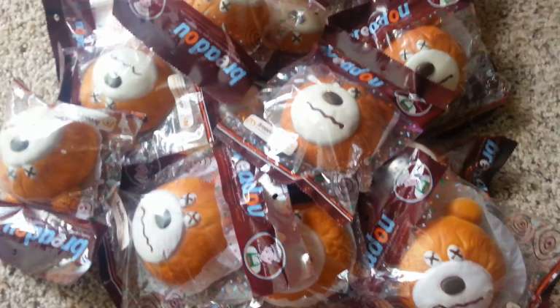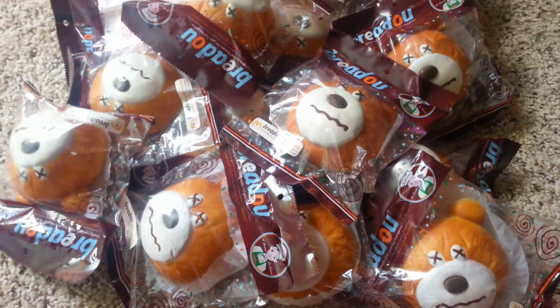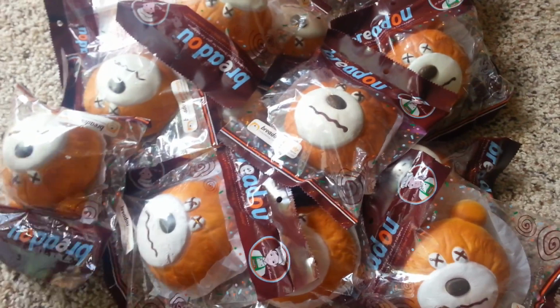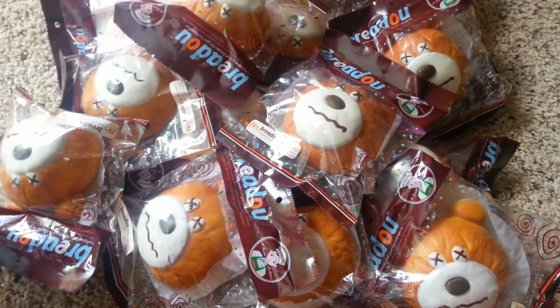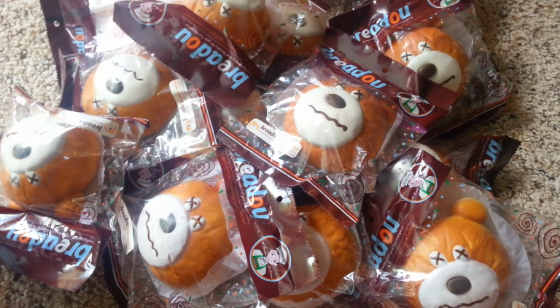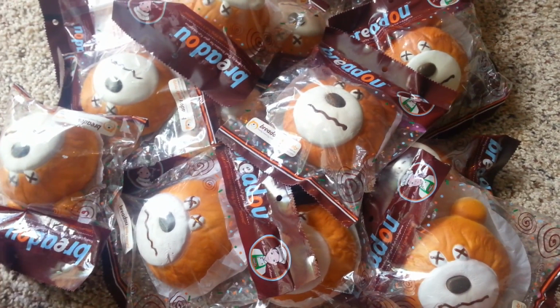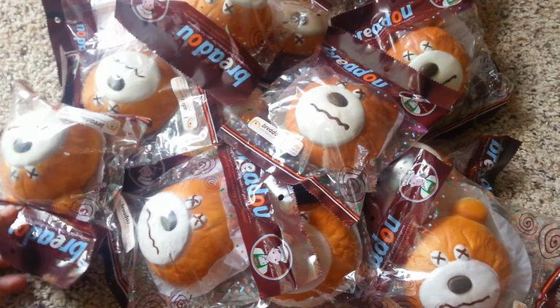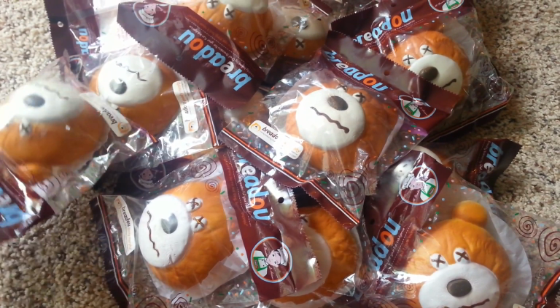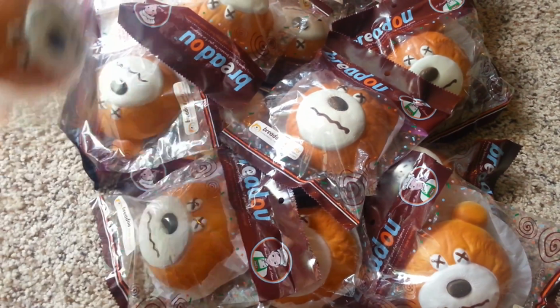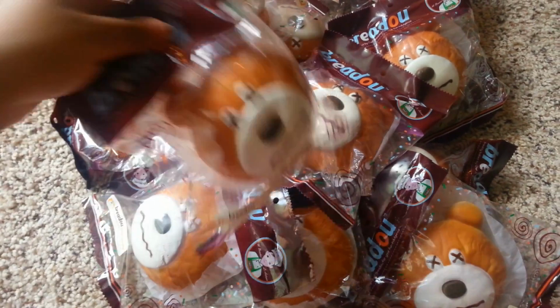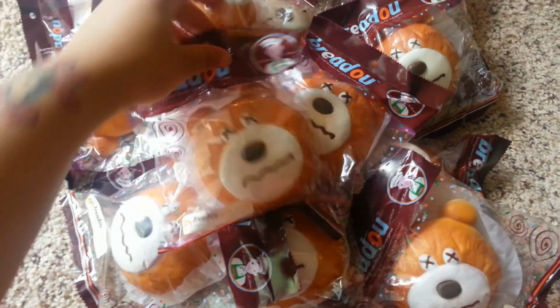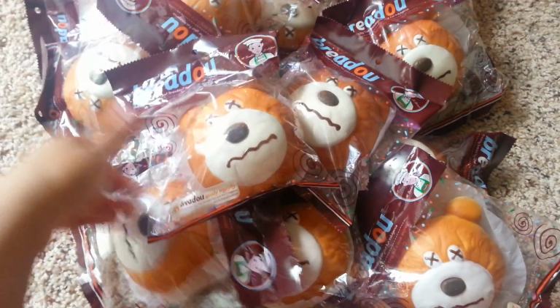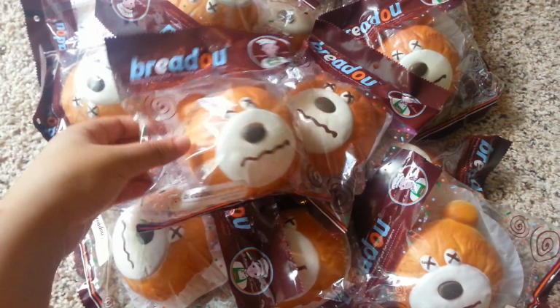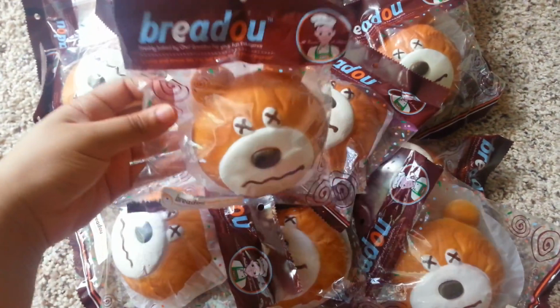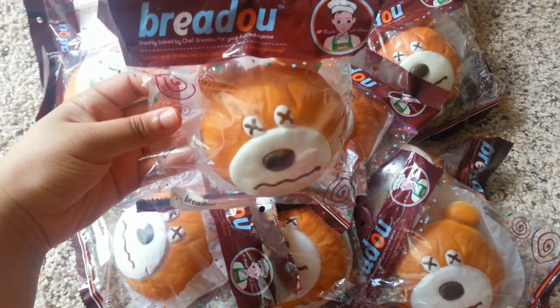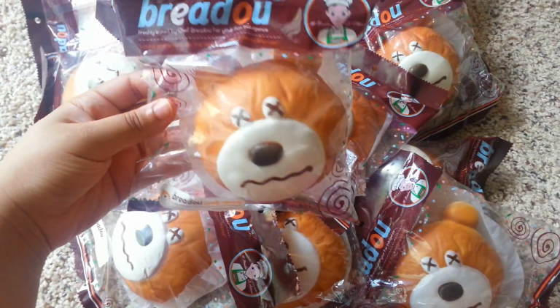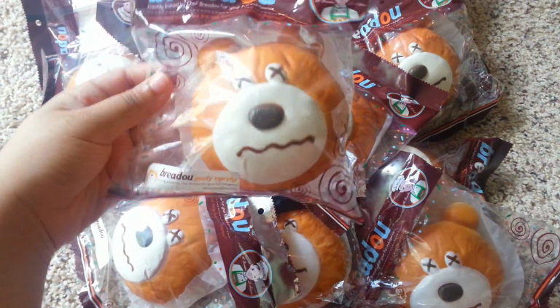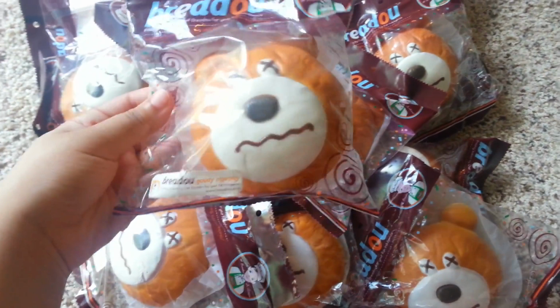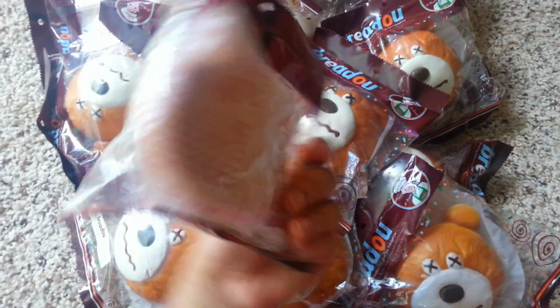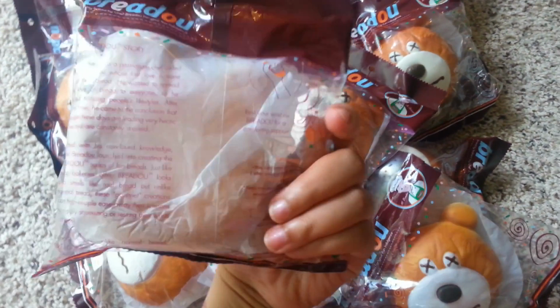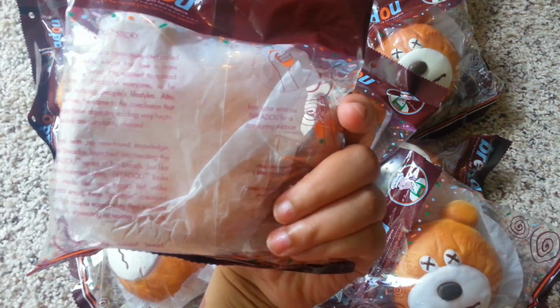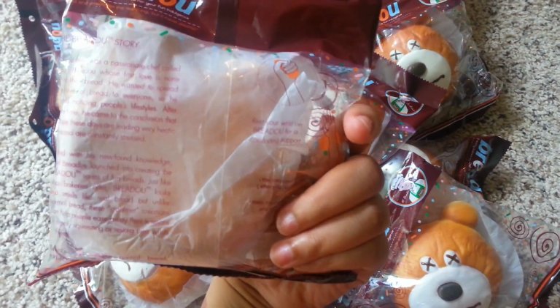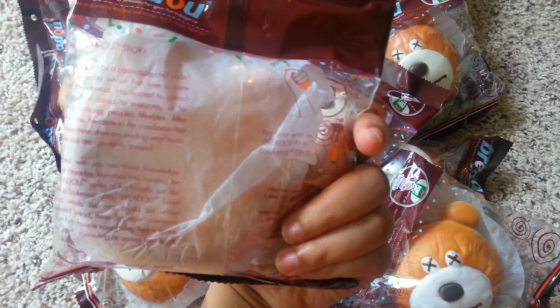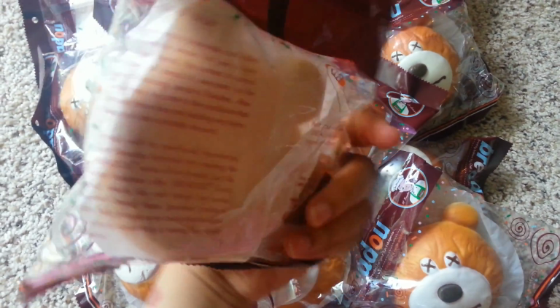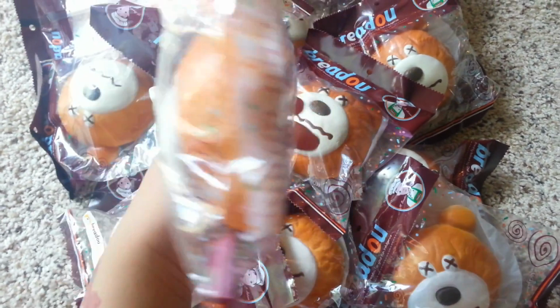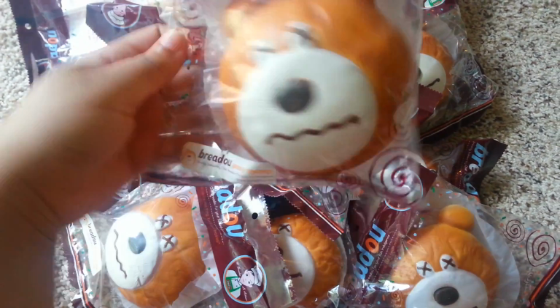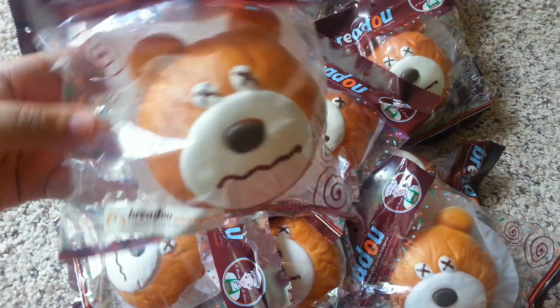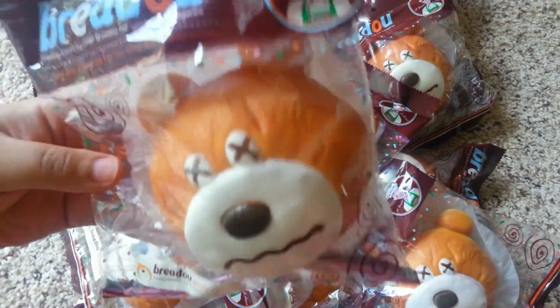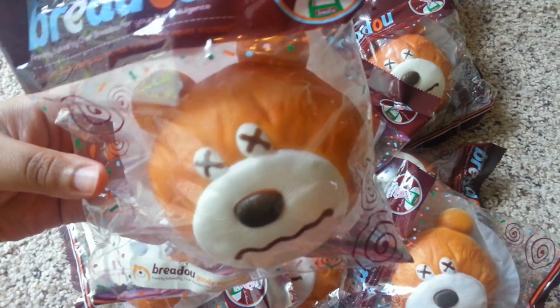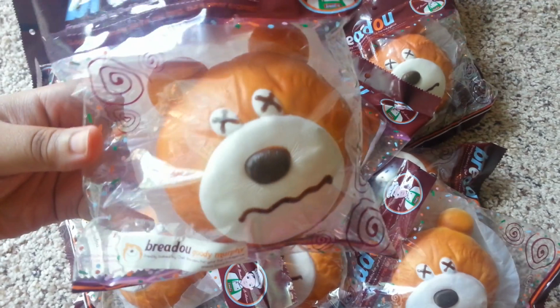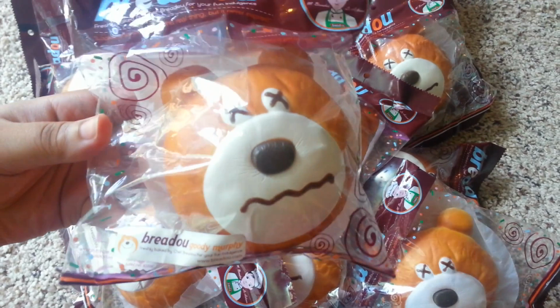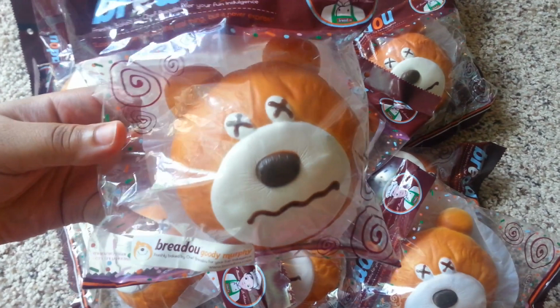Hi guys, this is a quick video. I got my shipment of the Breadou Good Murphy's — these are 100% authentic licensed products, so you do not have to worry about them being fake or reproduced. I only have 16 pieces available, so get them while you can.